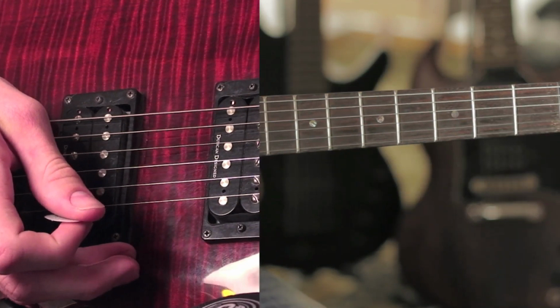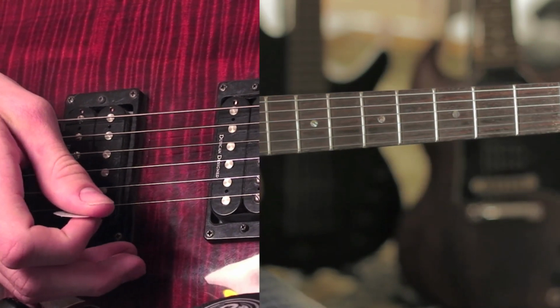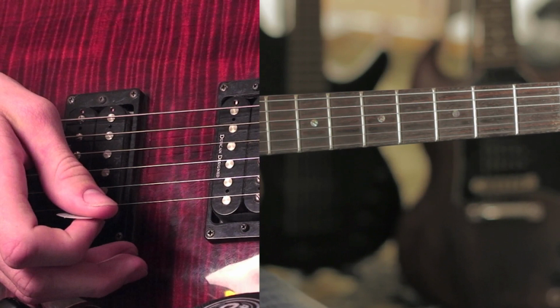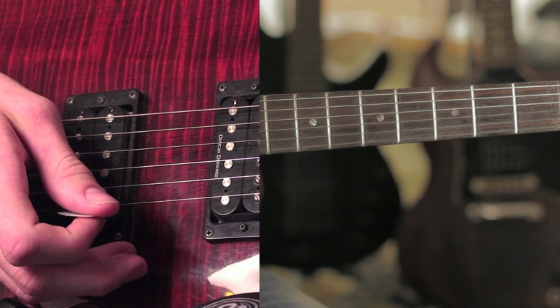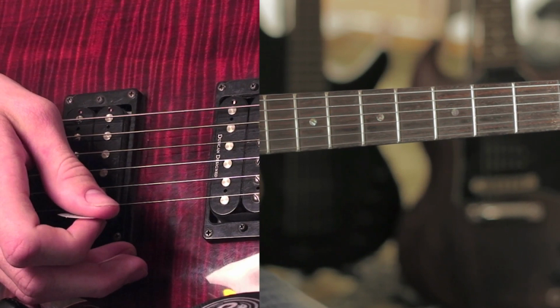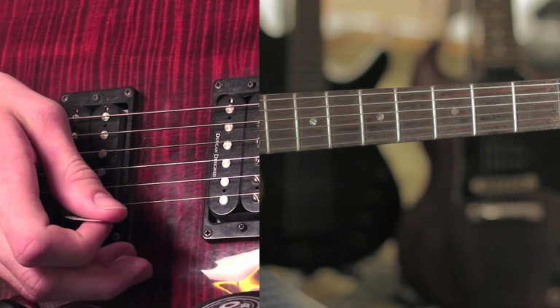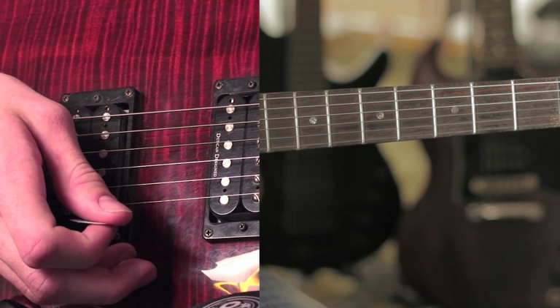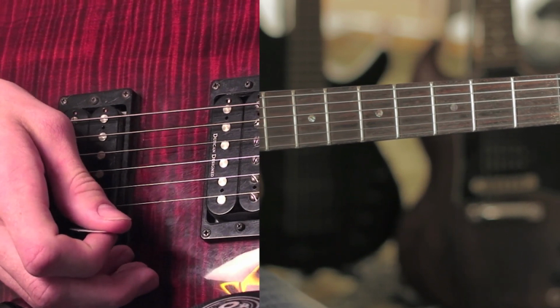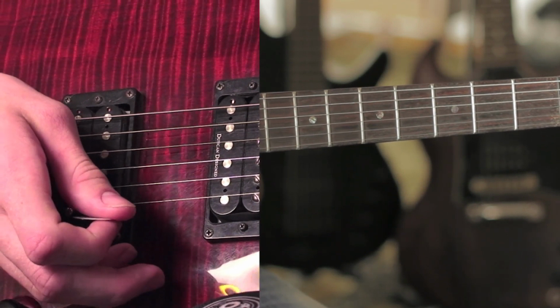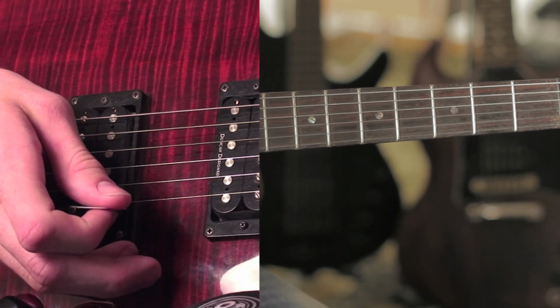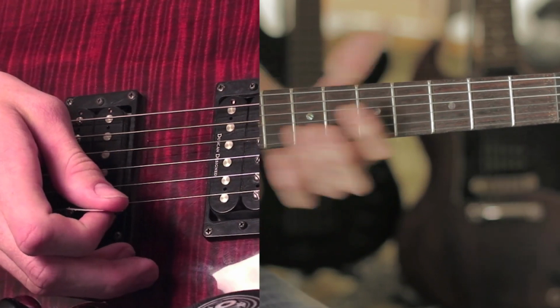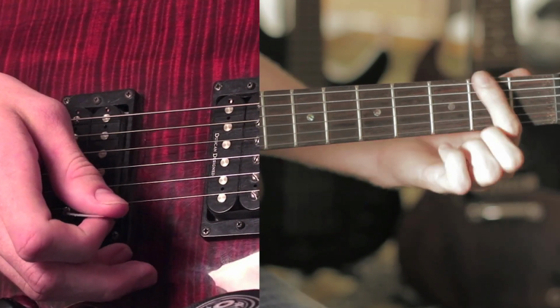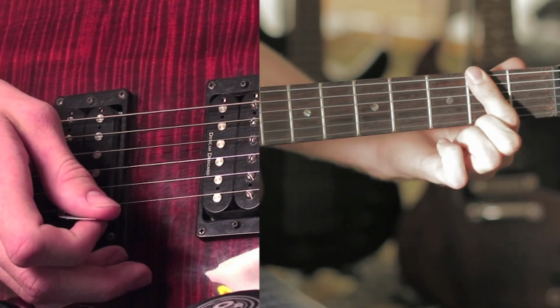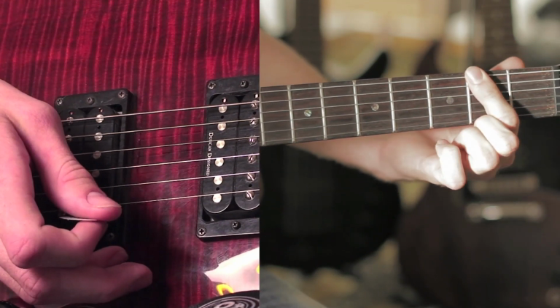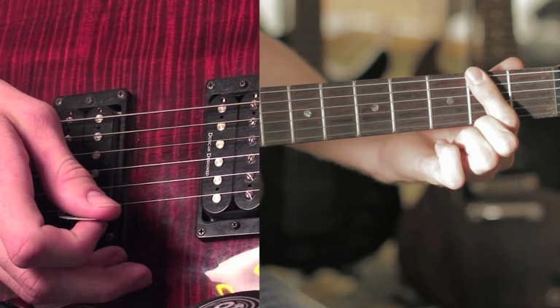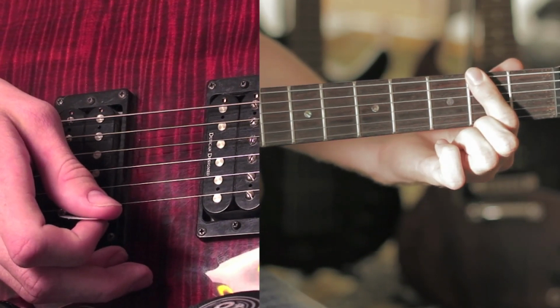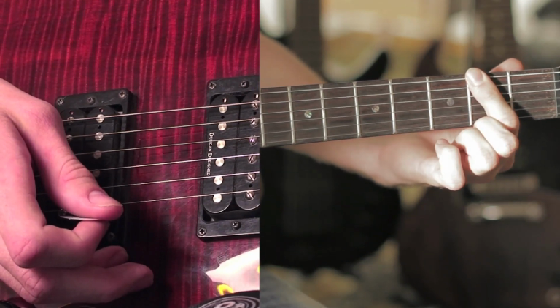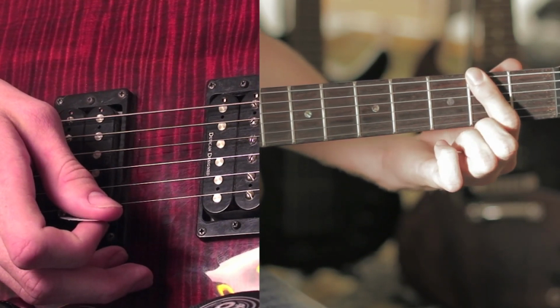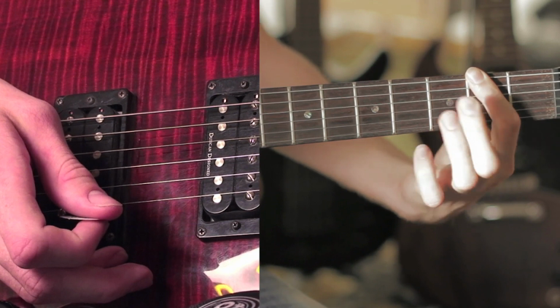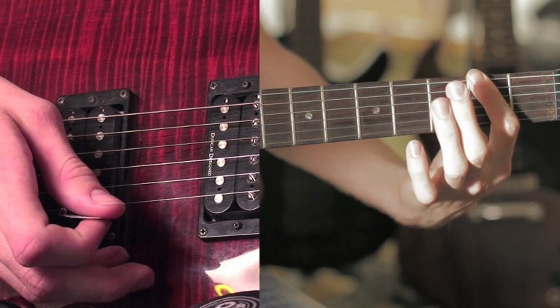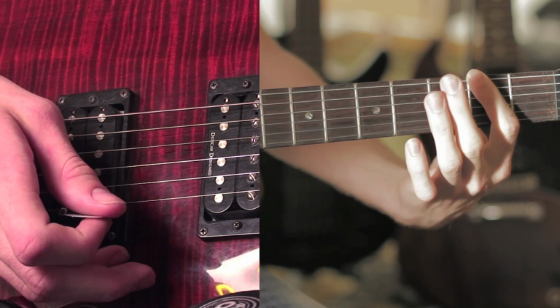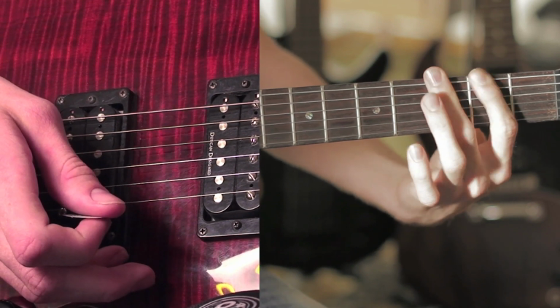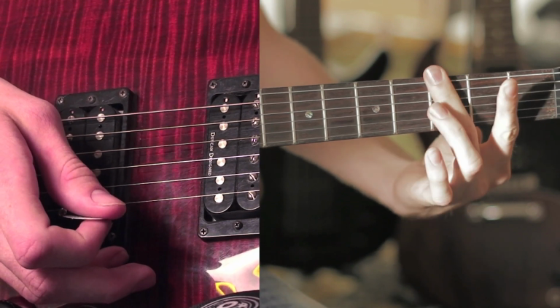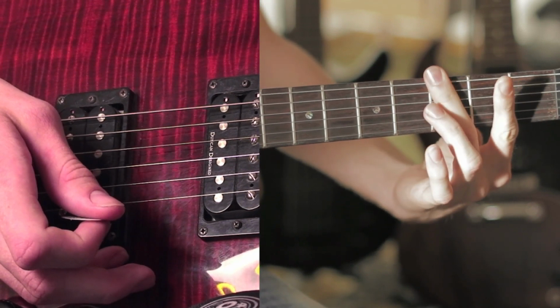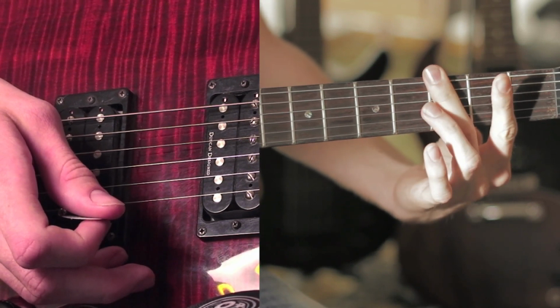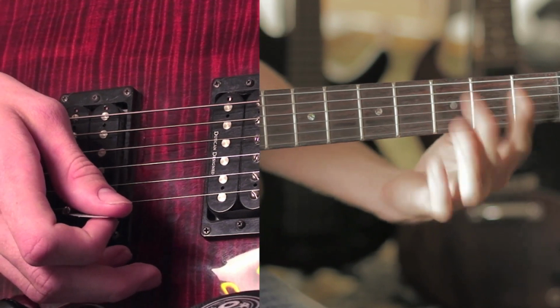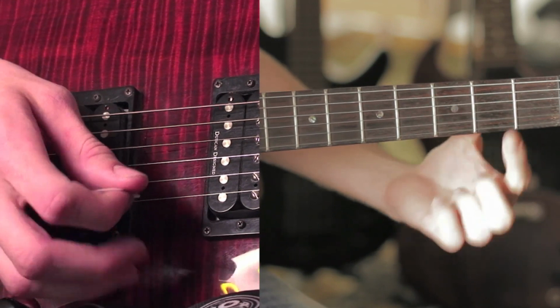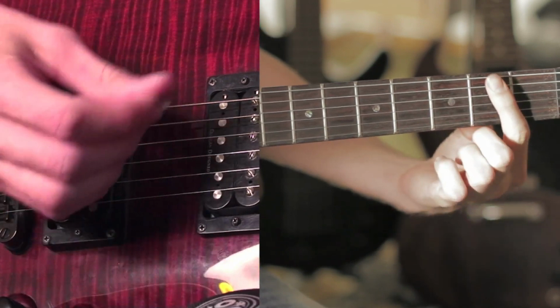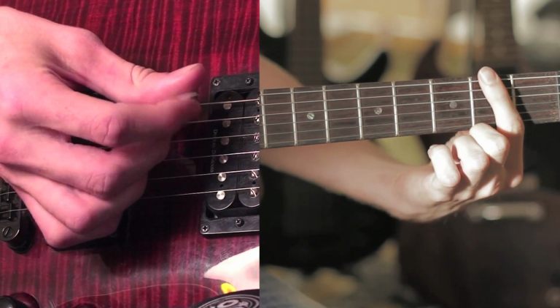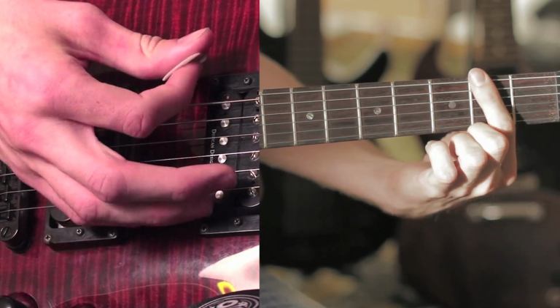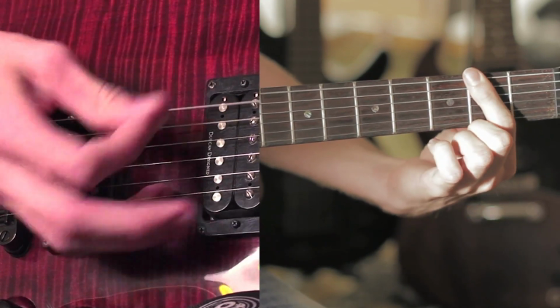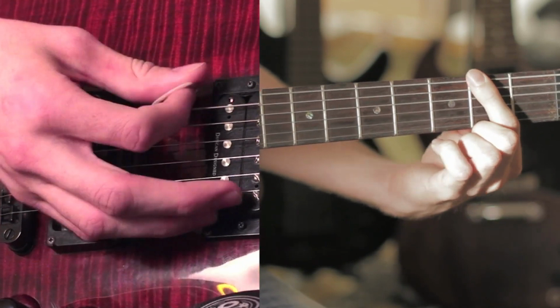And then that's the intro. During the verse, they palm mute the second fret, and then un-palm mute when they go to the verse. It just goes...